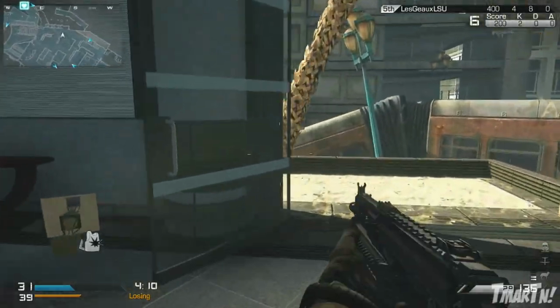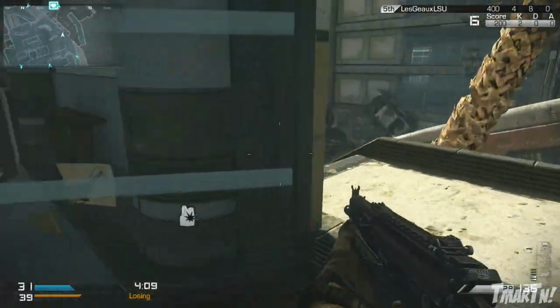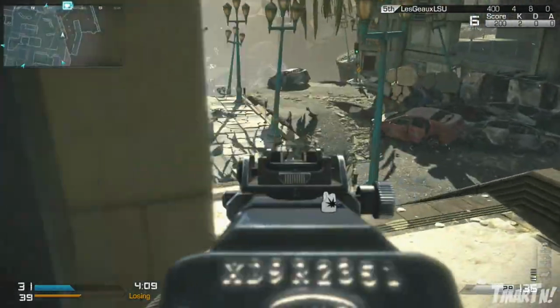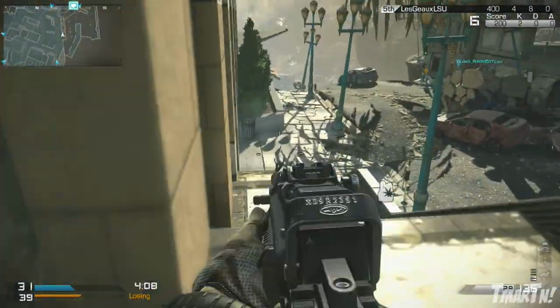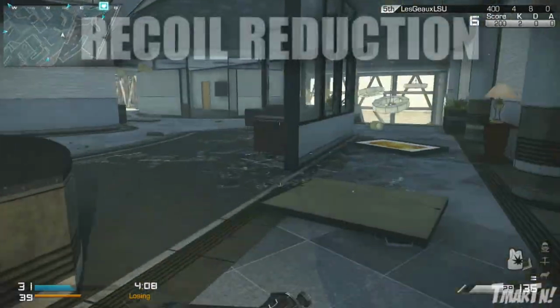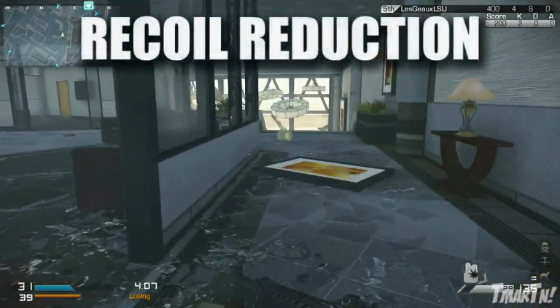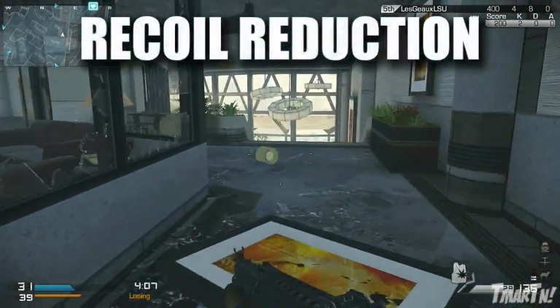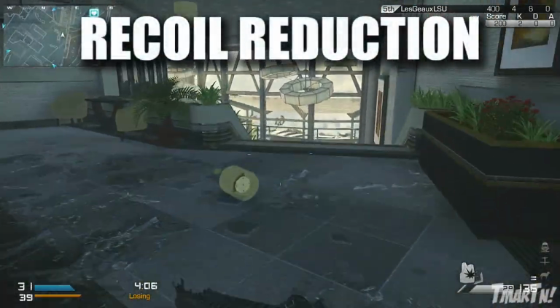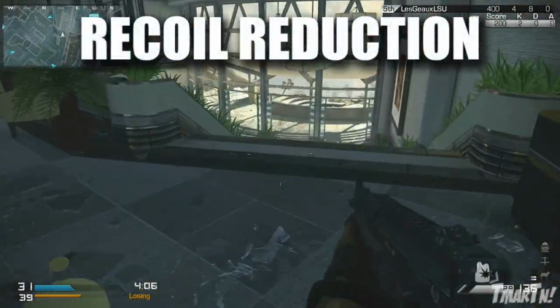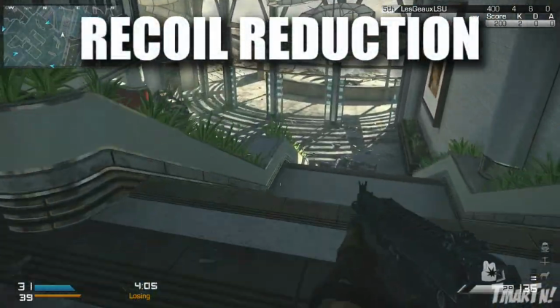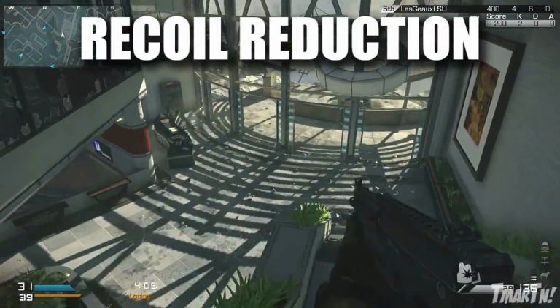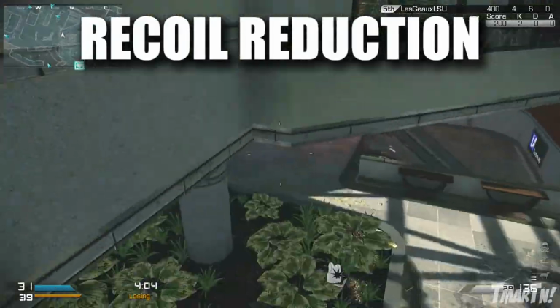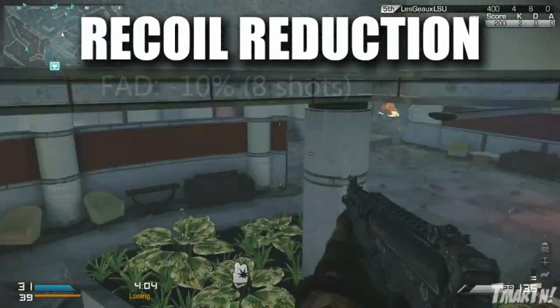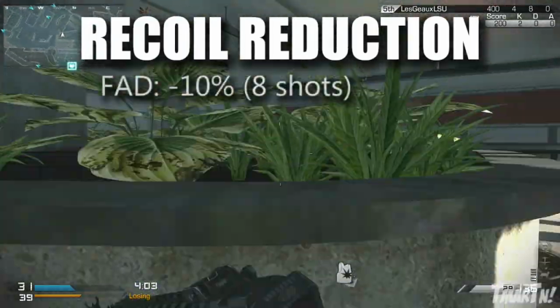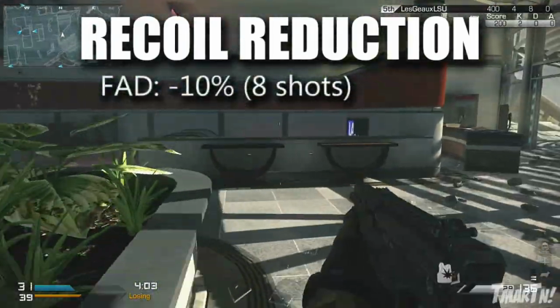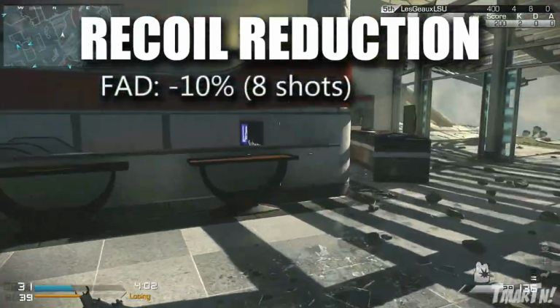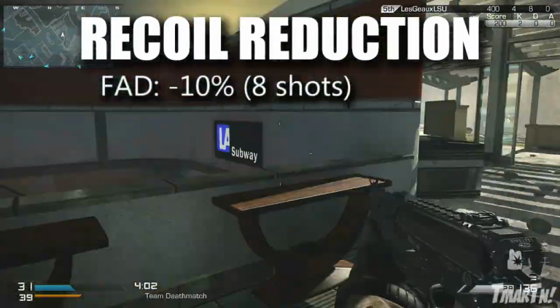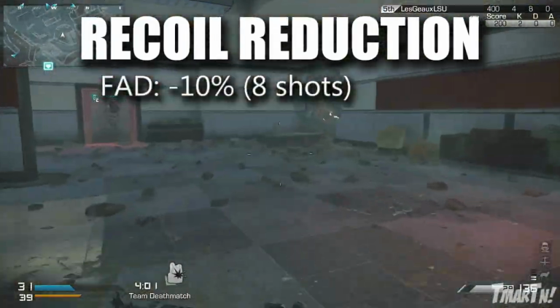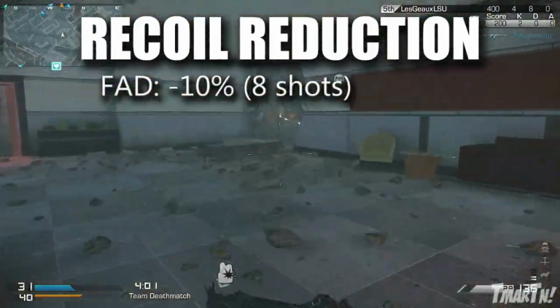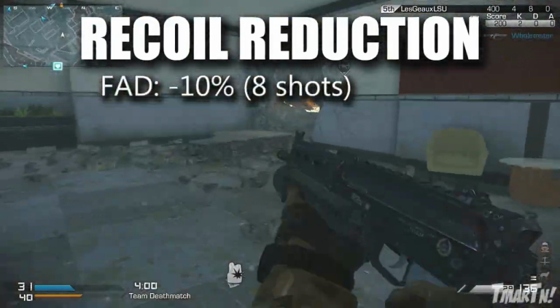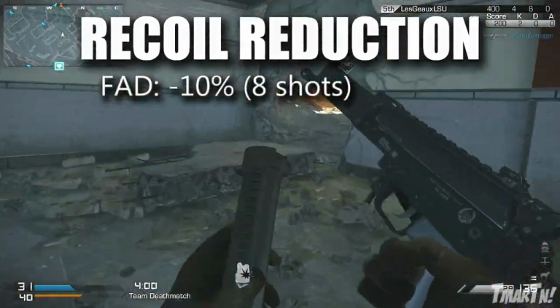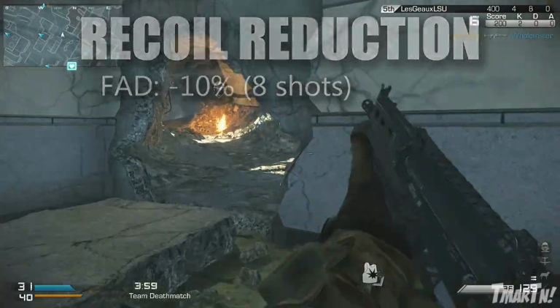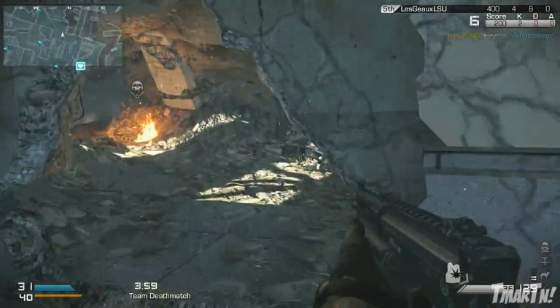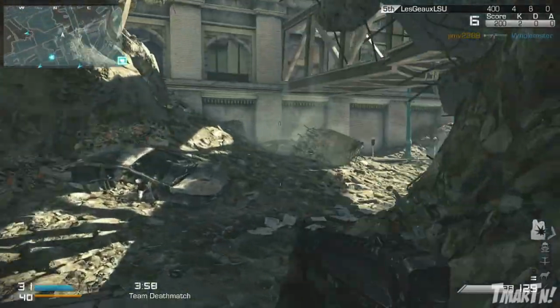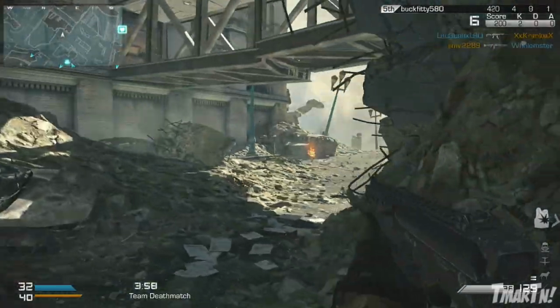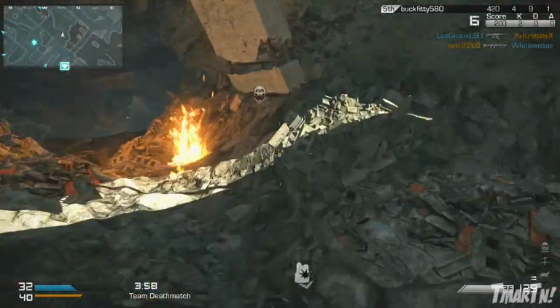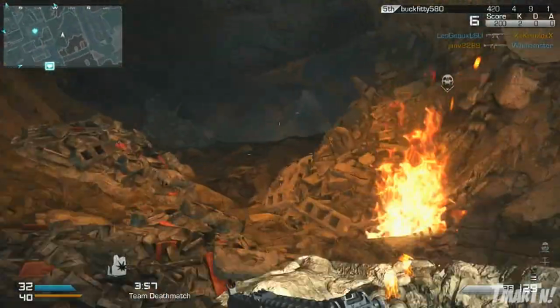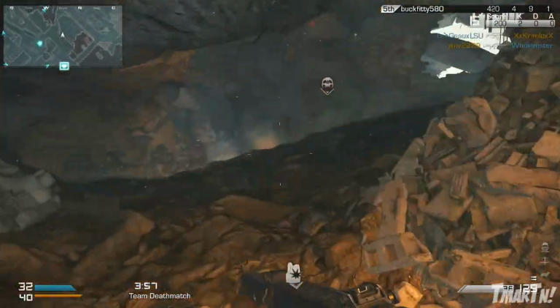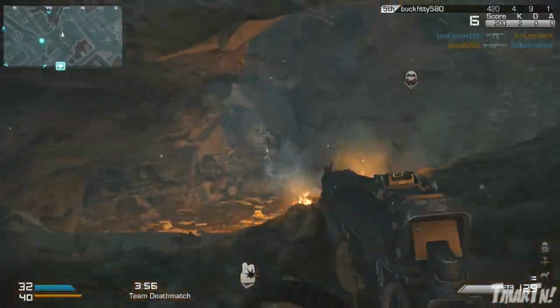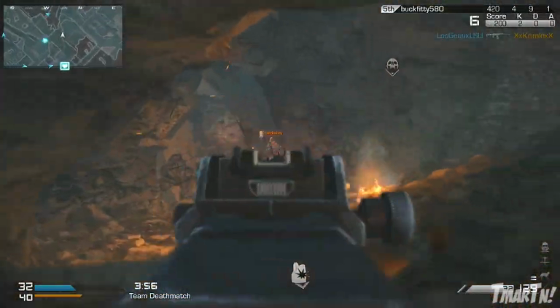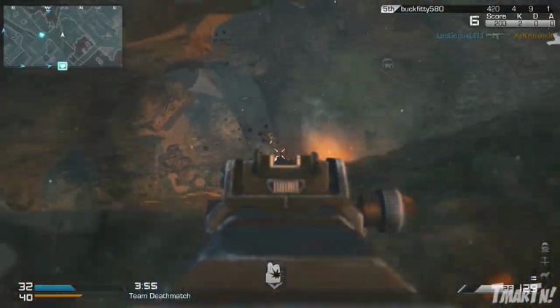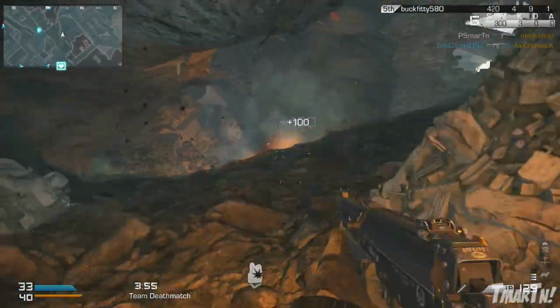Starting off, let's look at the weapons that have a recoil reduction for the first couple of shots. The first one is the FAD, which has ten percent less recoil for the first eight shots, which is insane. That's a super long time — eight shots. No other gun compares; most of them are in the one to three range.